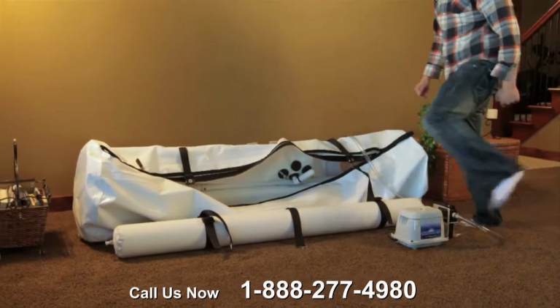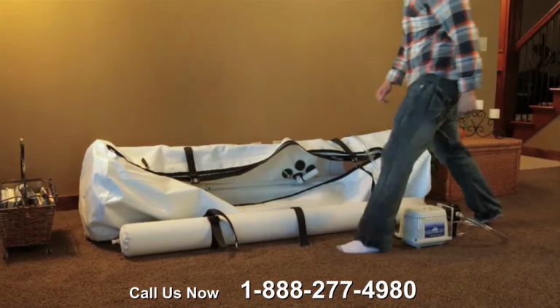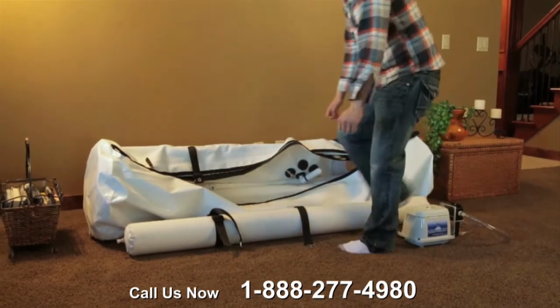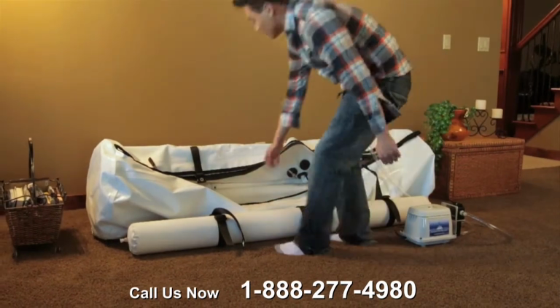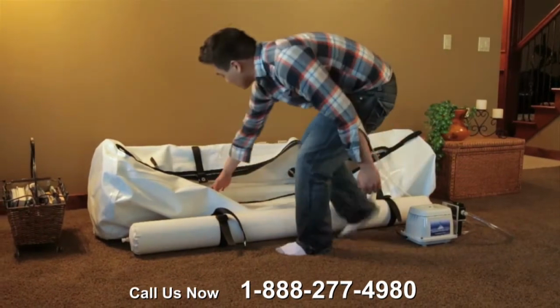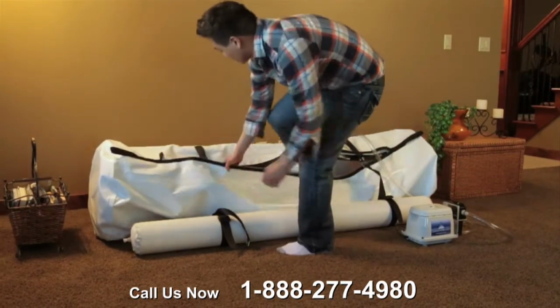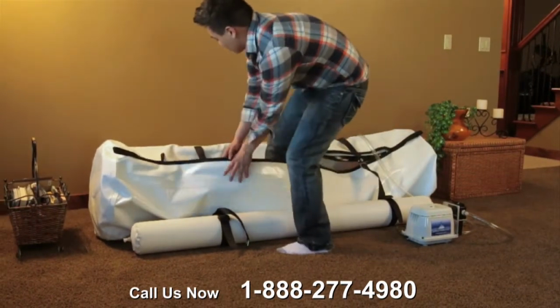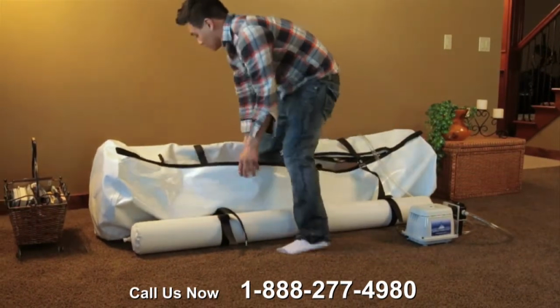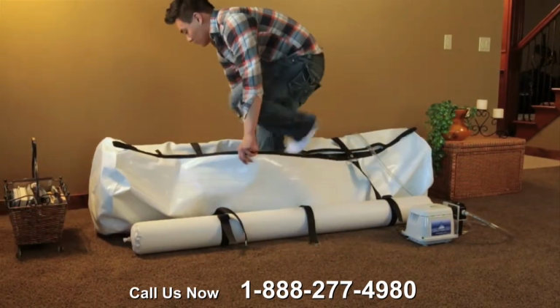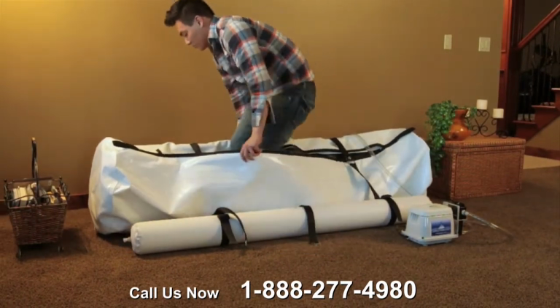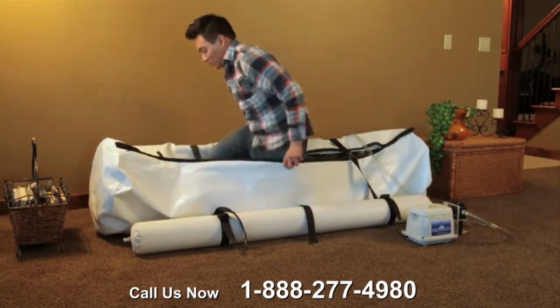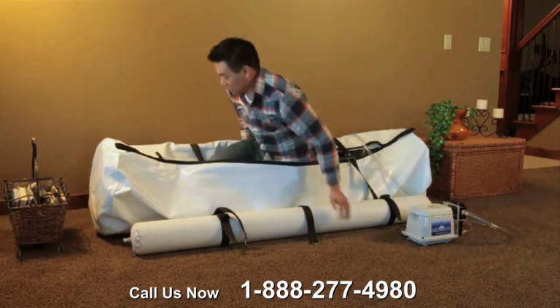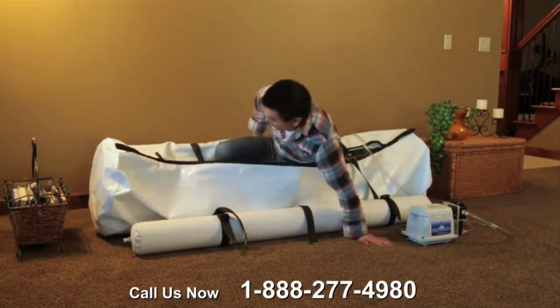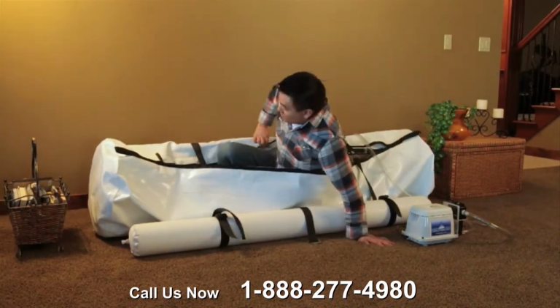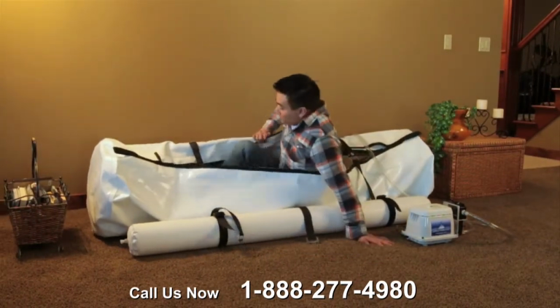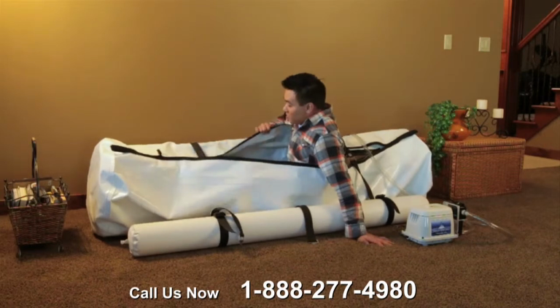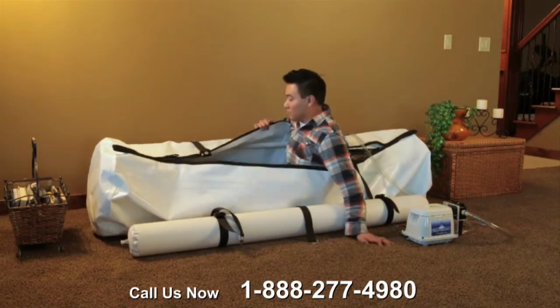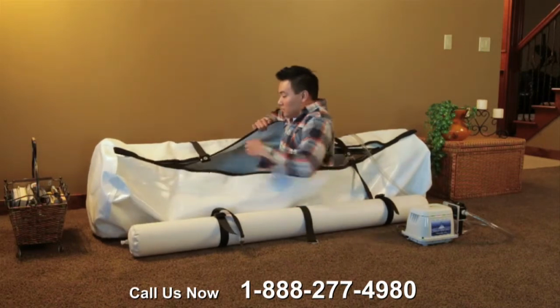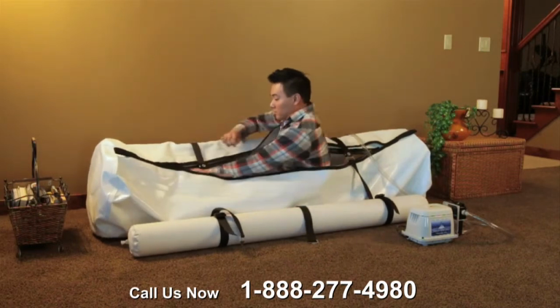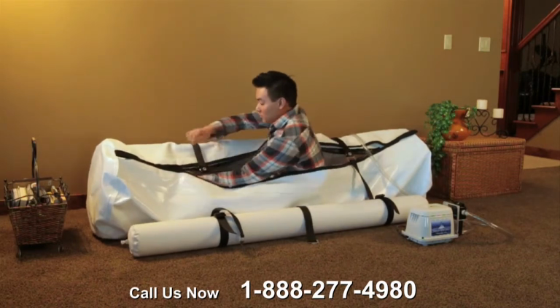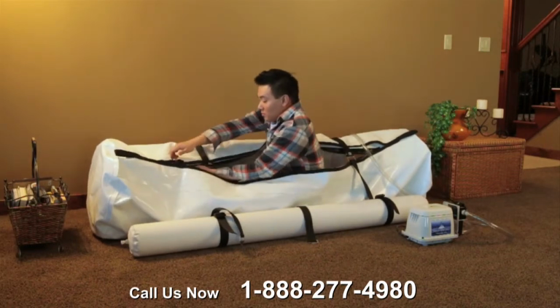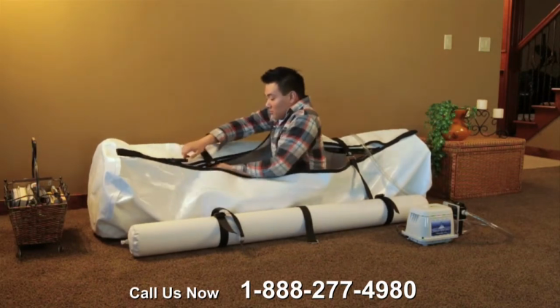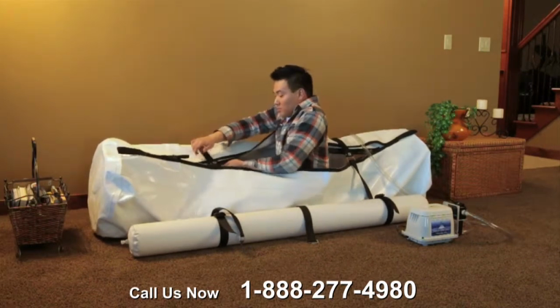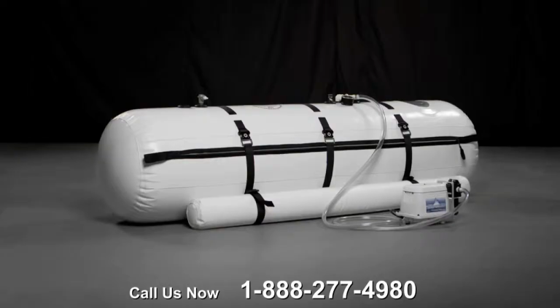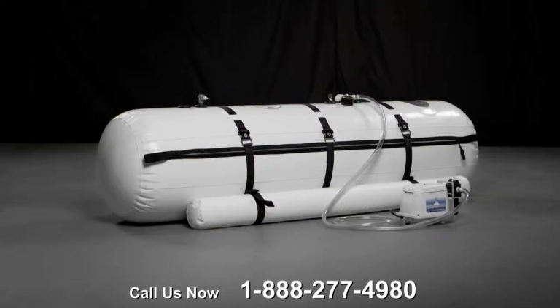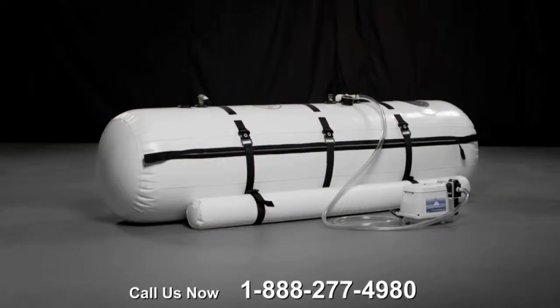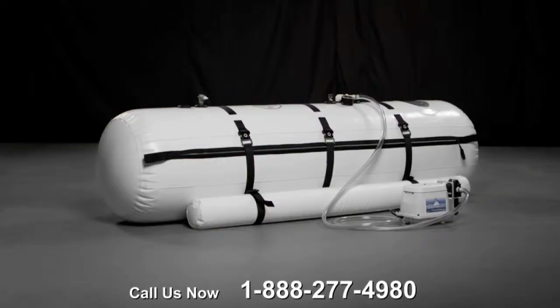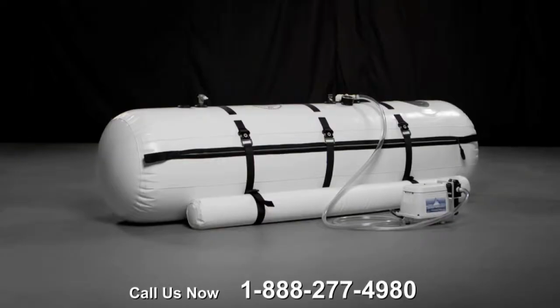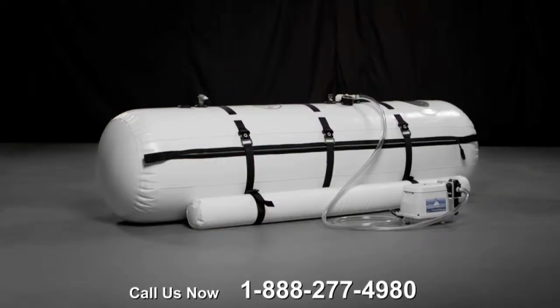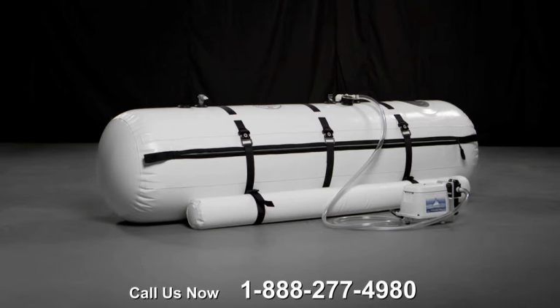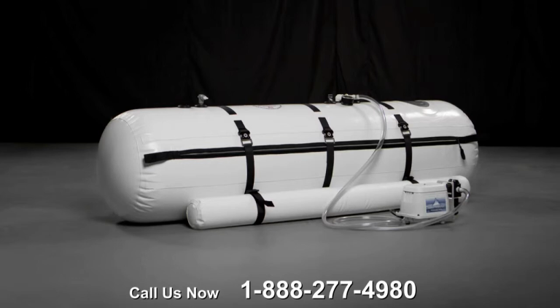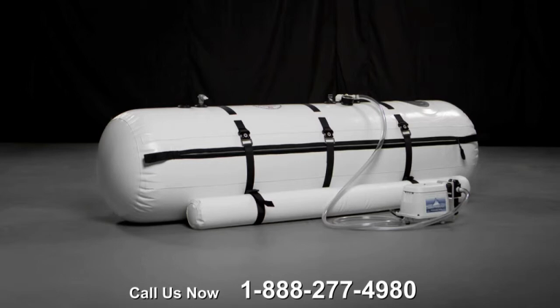Until Summit to See was conceived, hyperbaric therapy was an expensive practice. If you are in search of hyperbaric therapy that meets your financial needs, look no further than Summit to See's shallow dive chamber.